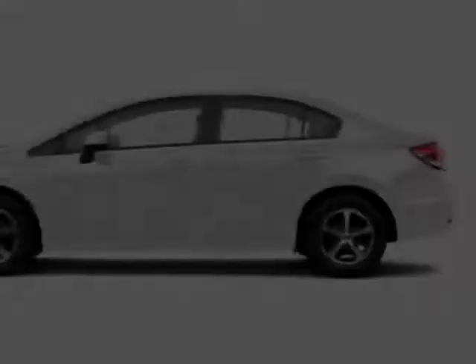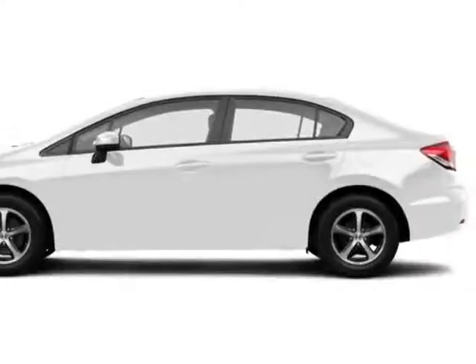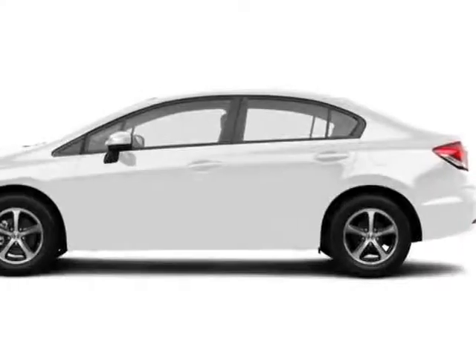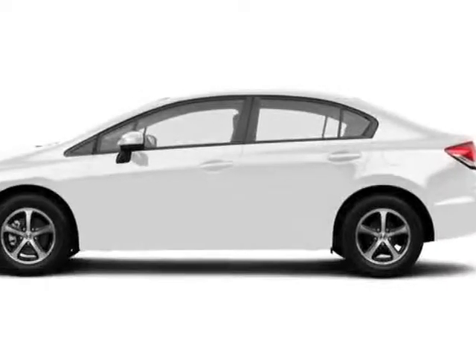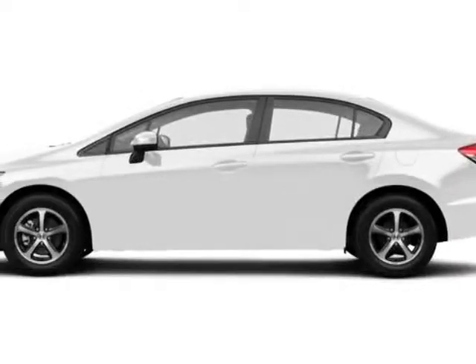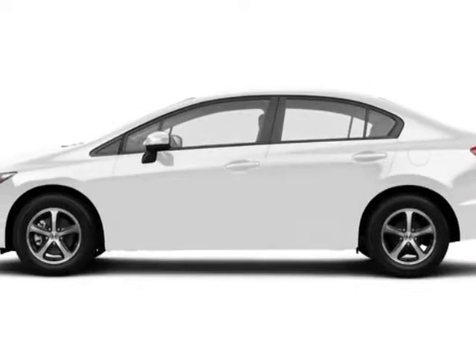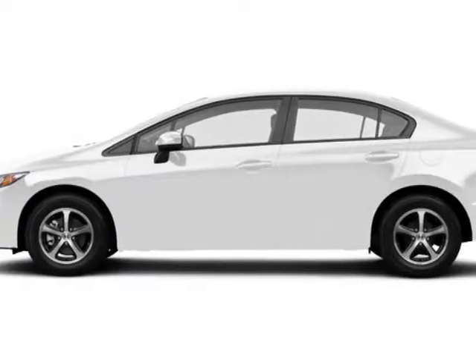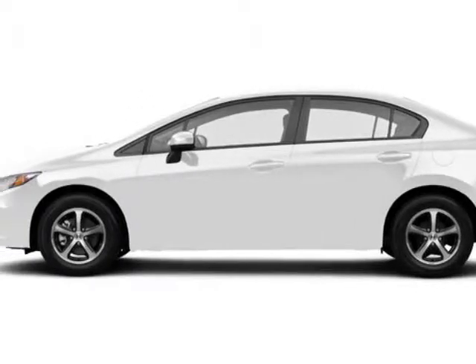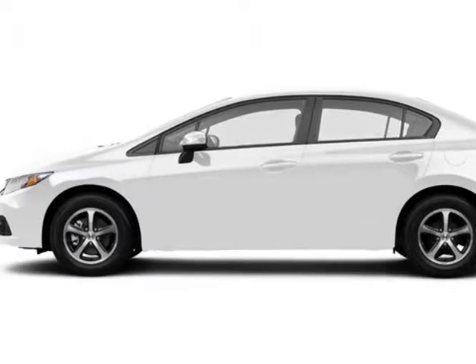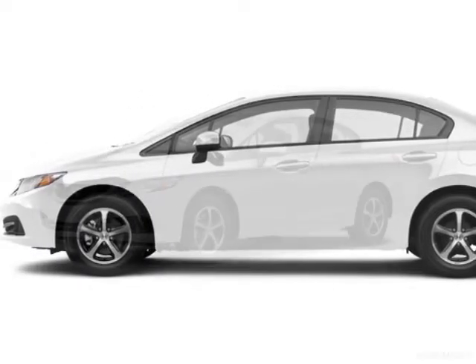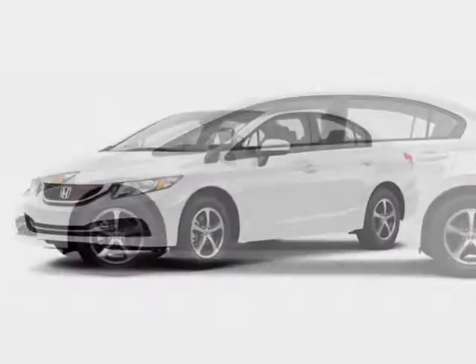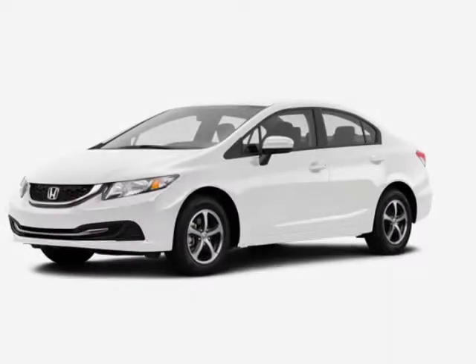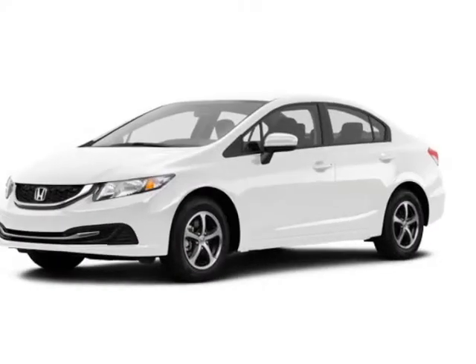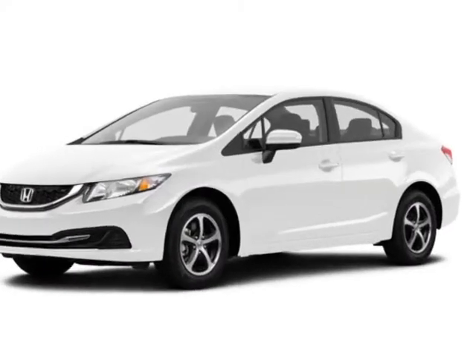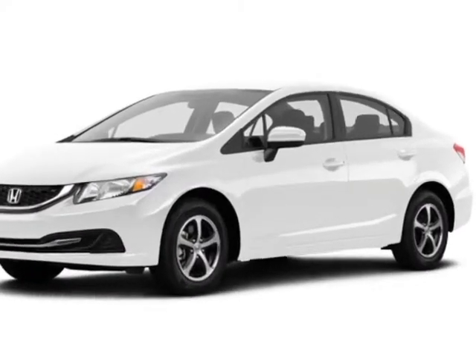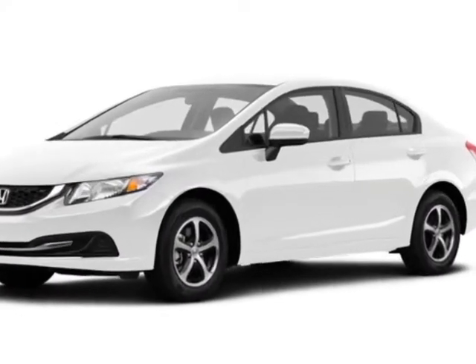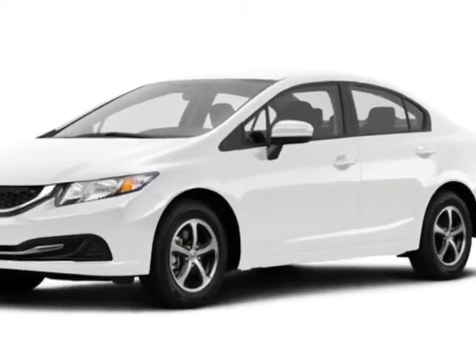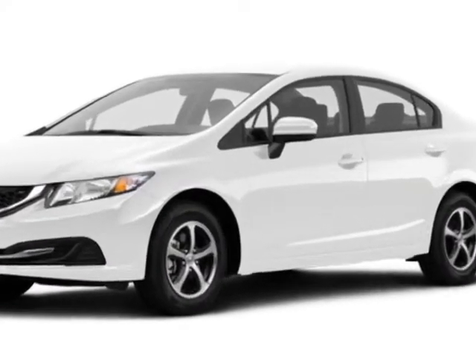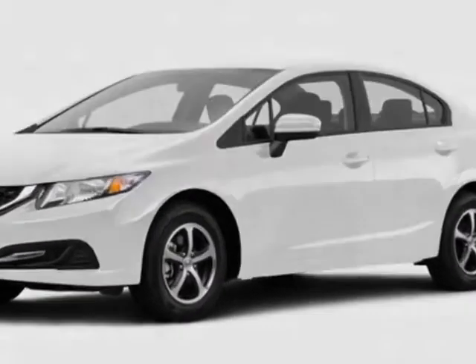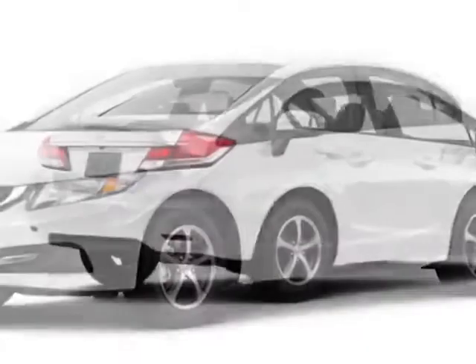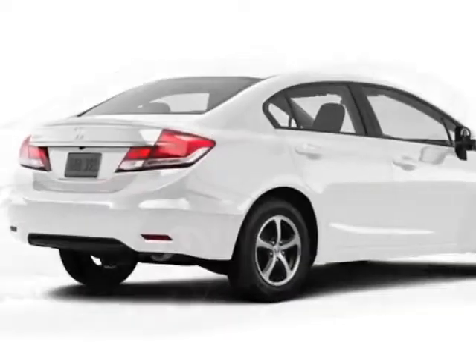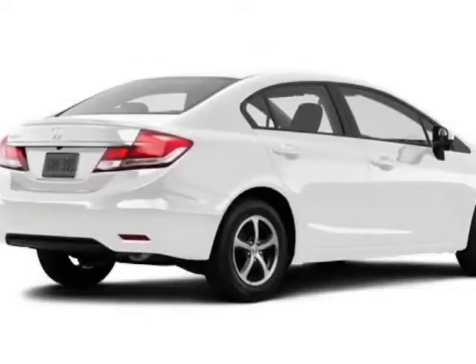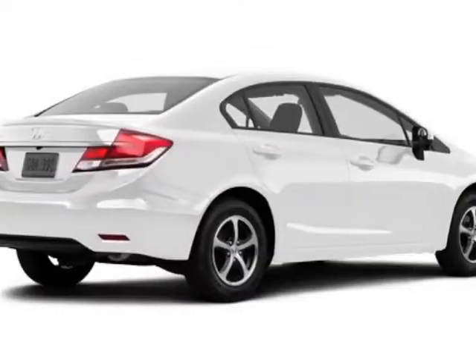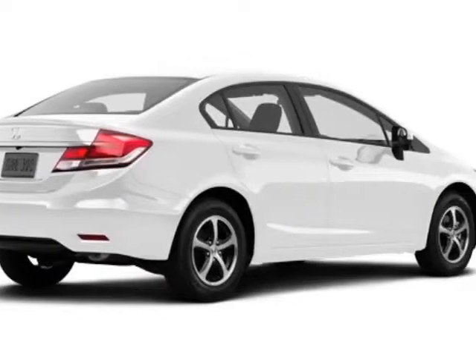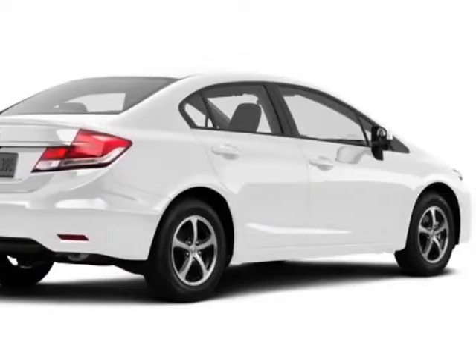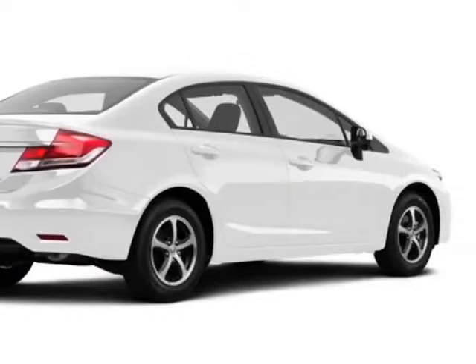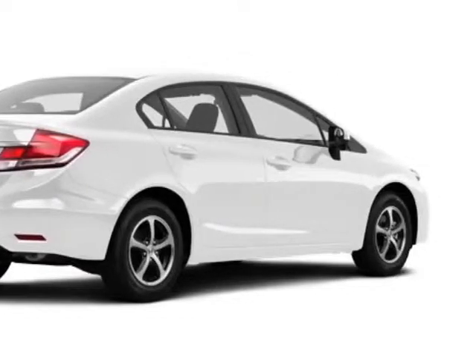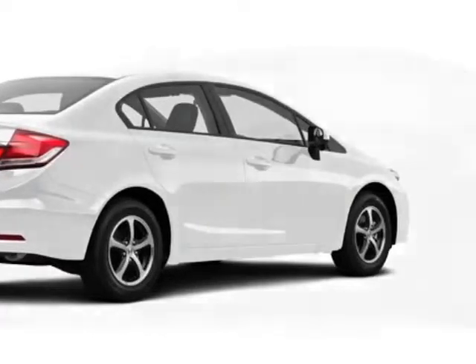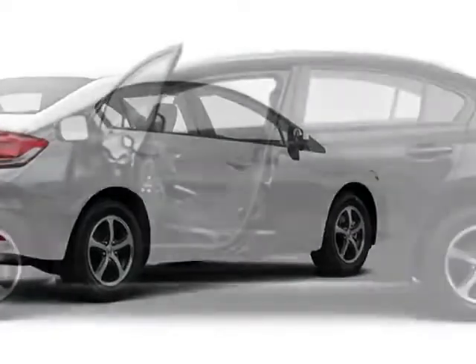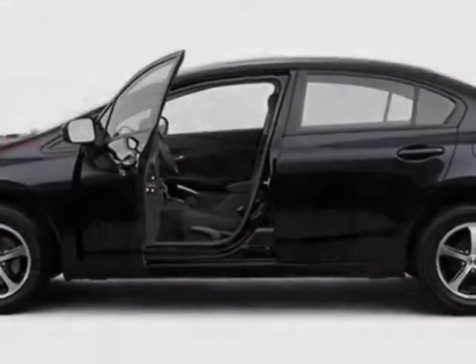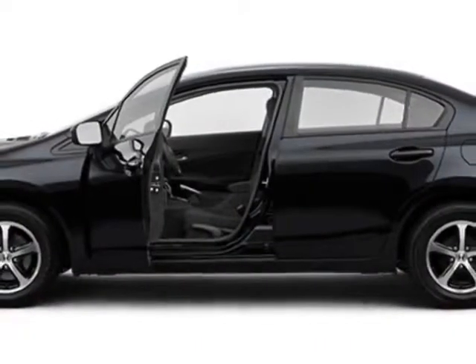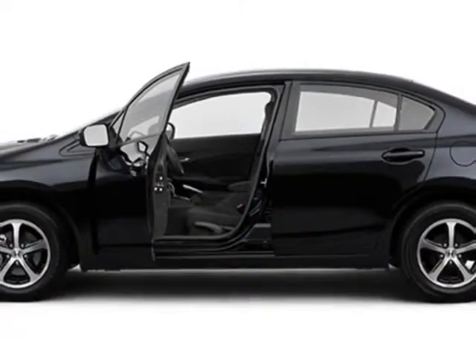Come take a look at this new 2015 Honda Civic Sedan. For your protection, this vehicle has a full factory warranty. This Civic Sedan boasts a 1.8-liter engine and has a CVT transmission.